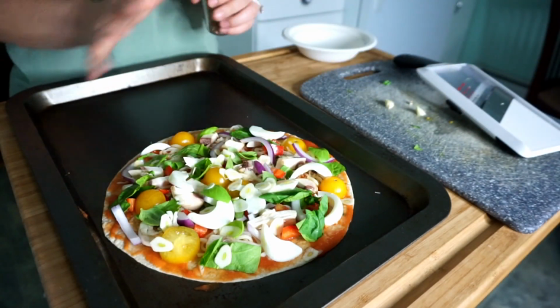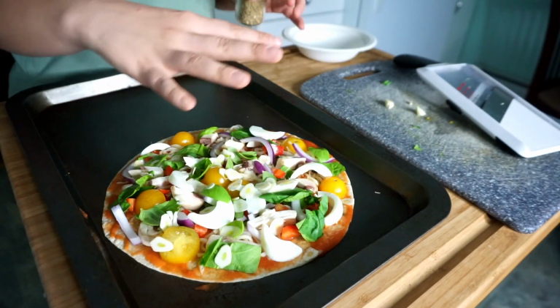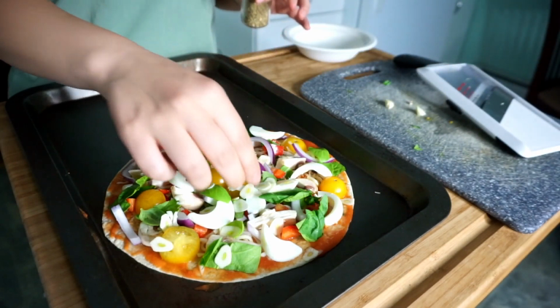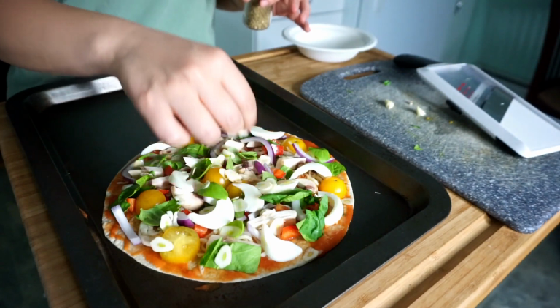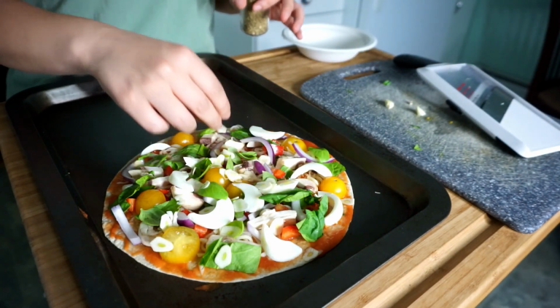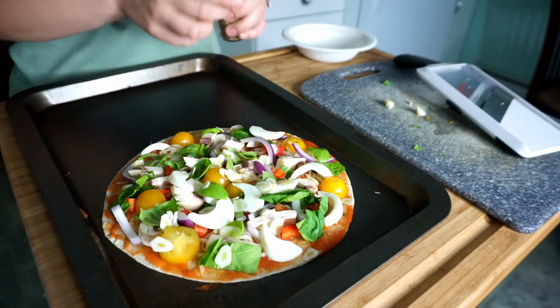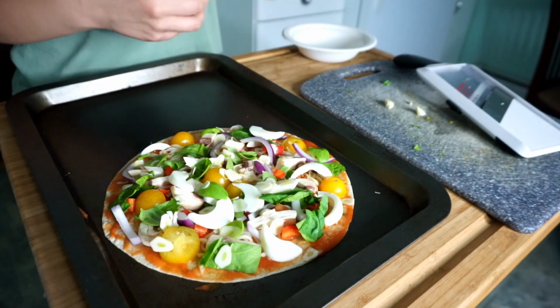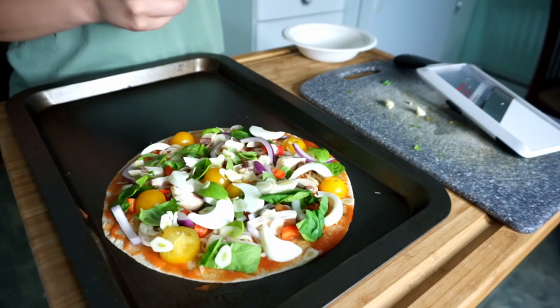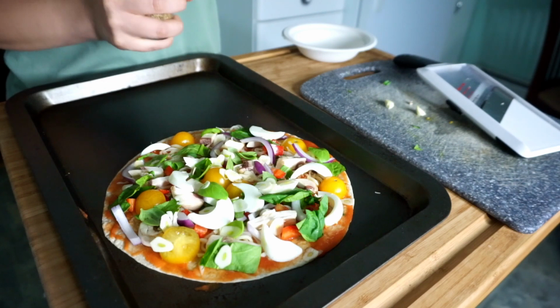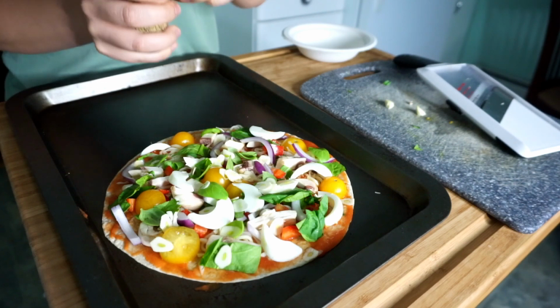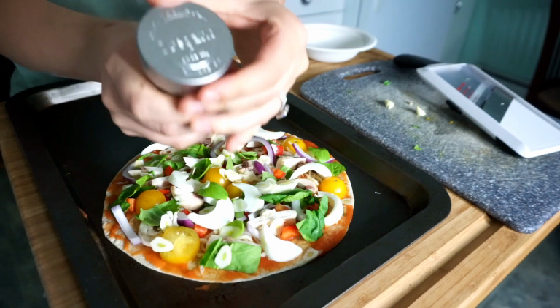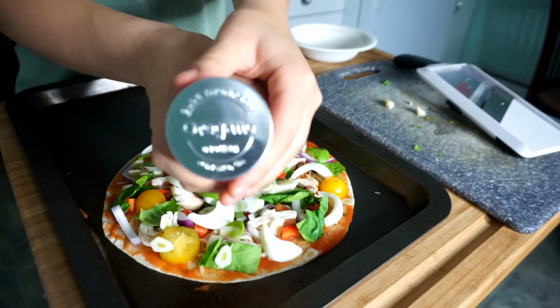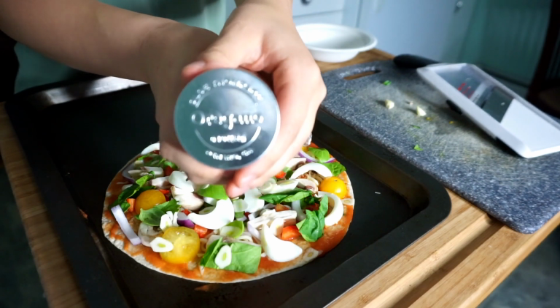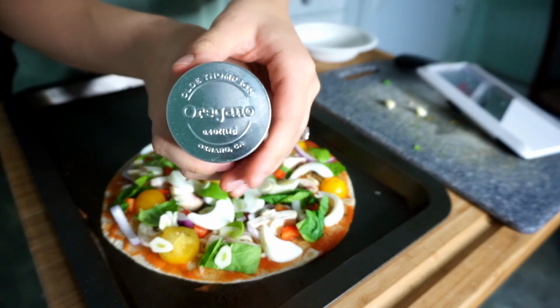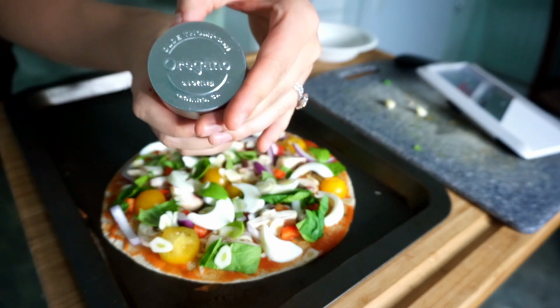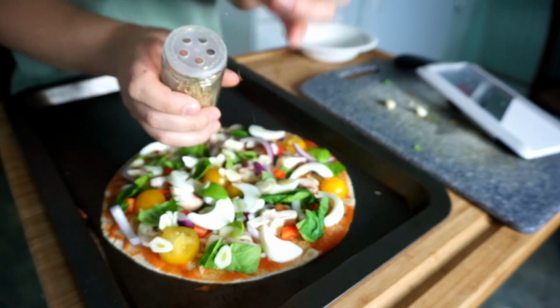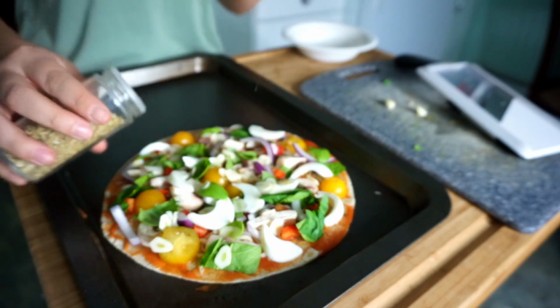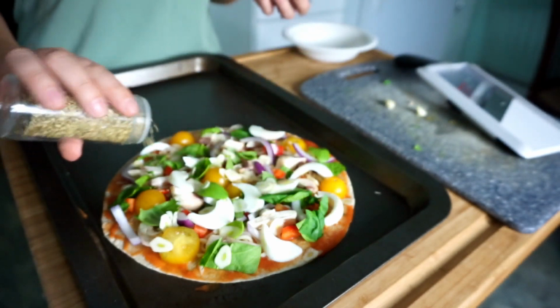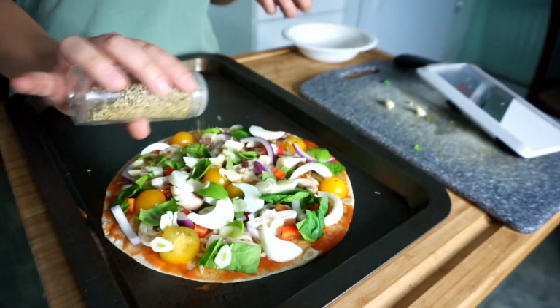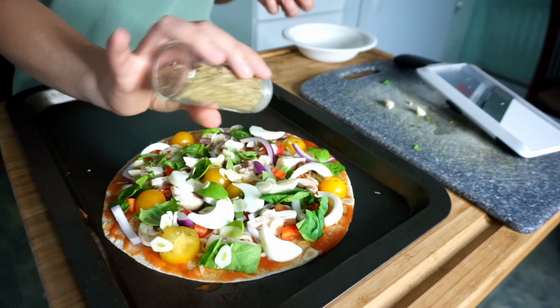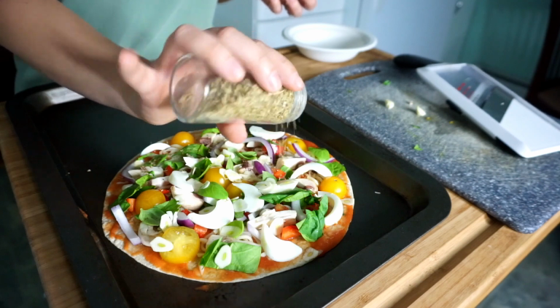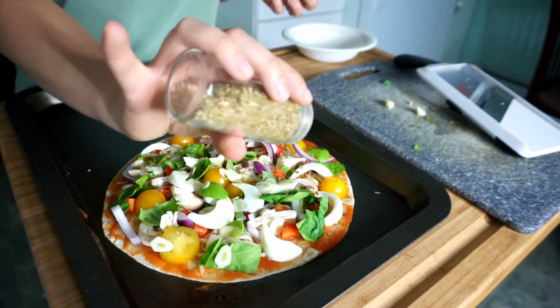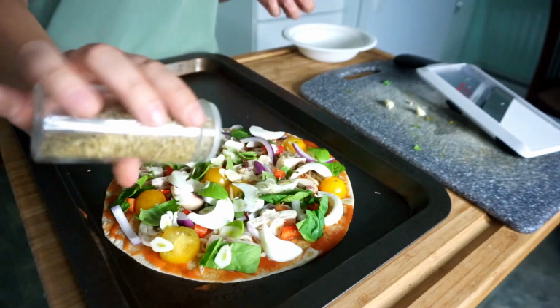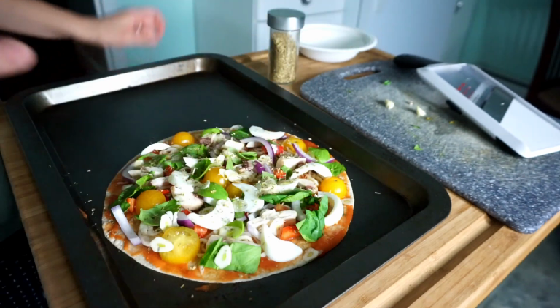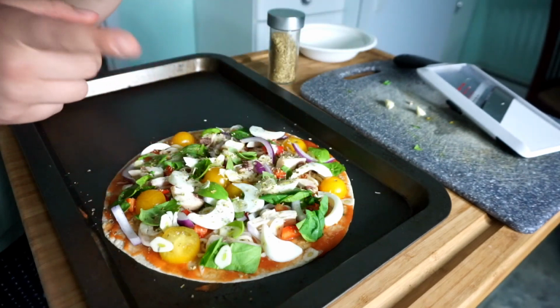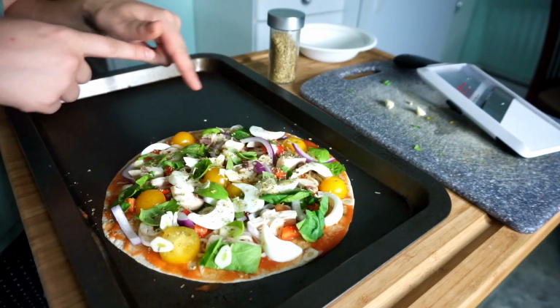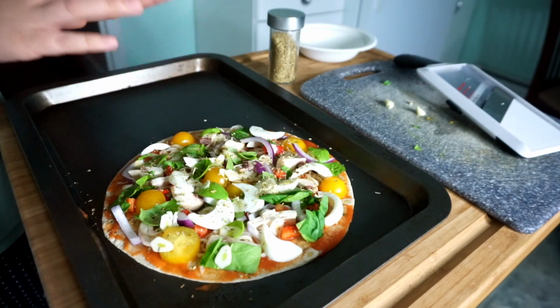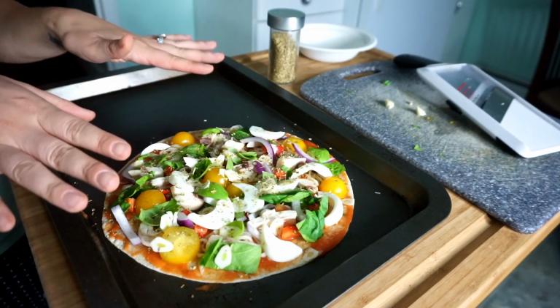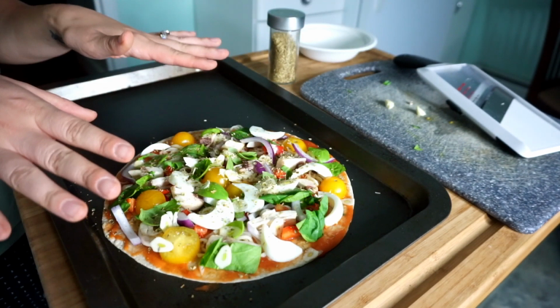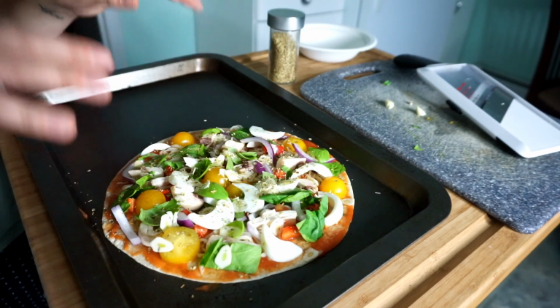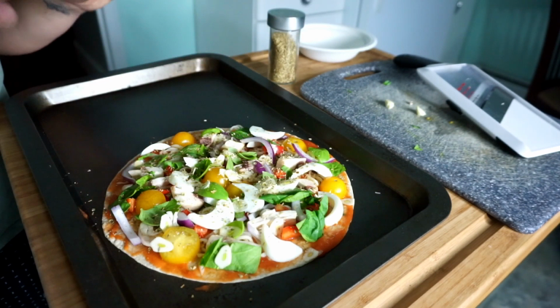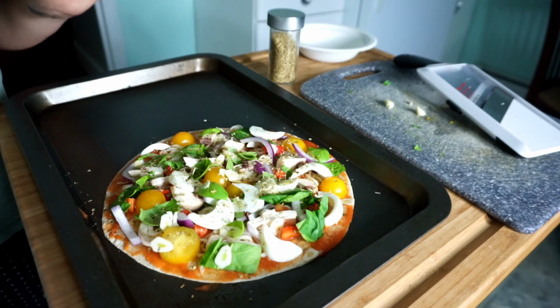I have all my toppings on my pizza, and last but not least I'm going to put a lot of oregano on. It's all ready to be thrown in the oven for about five minutes.